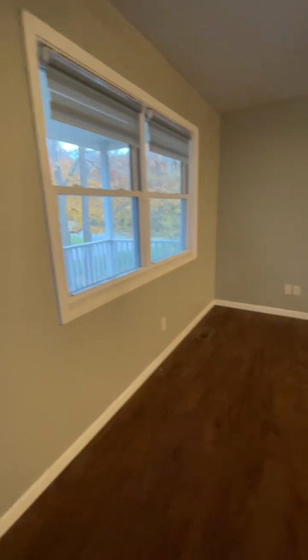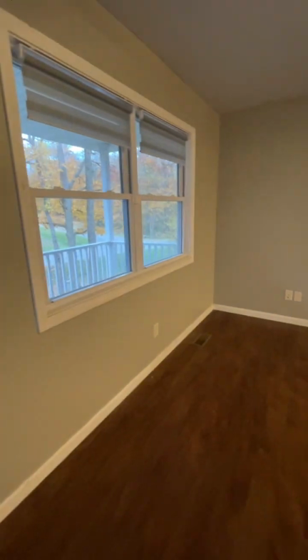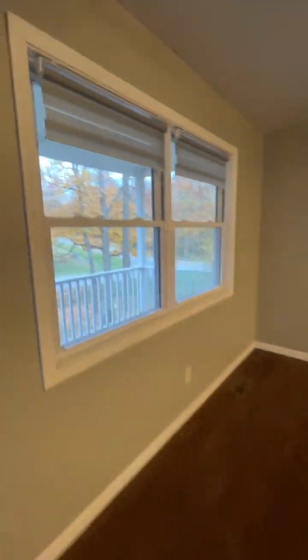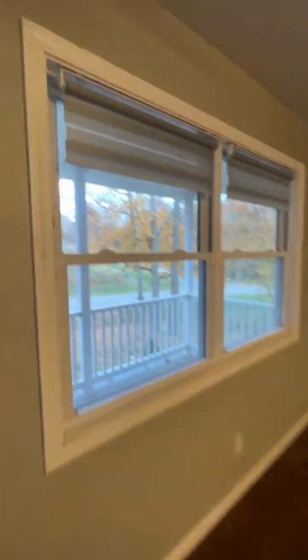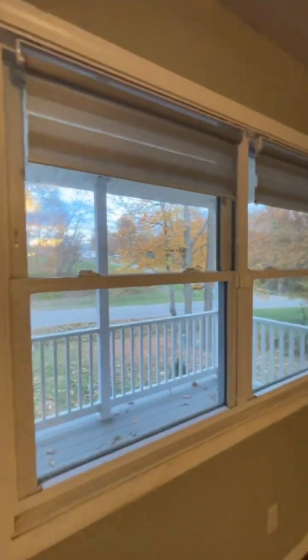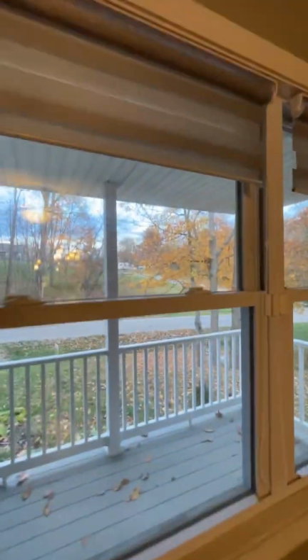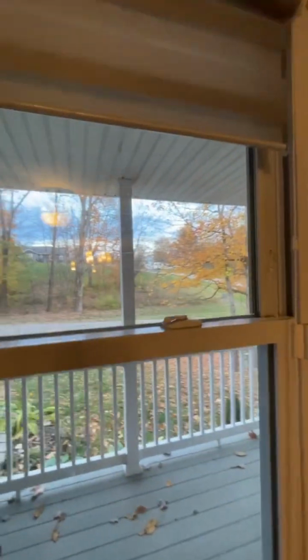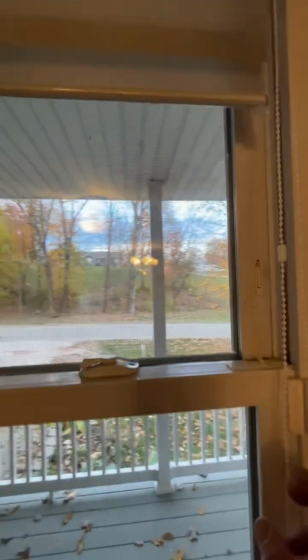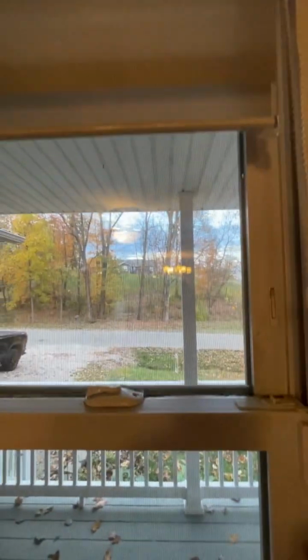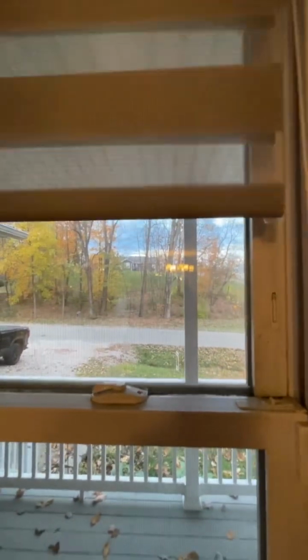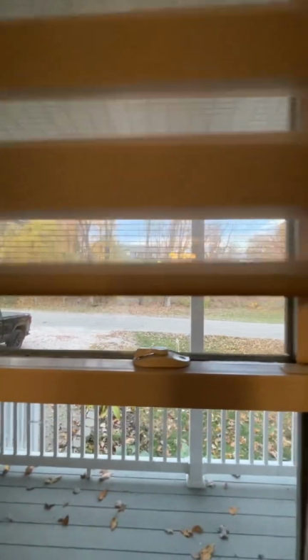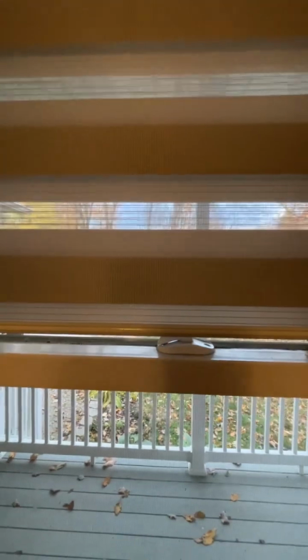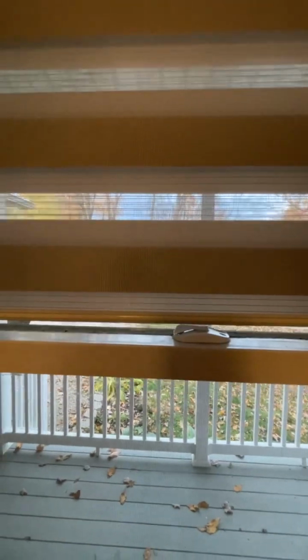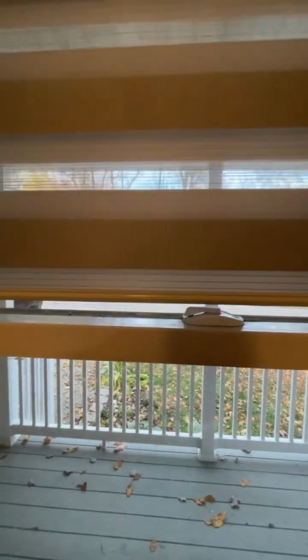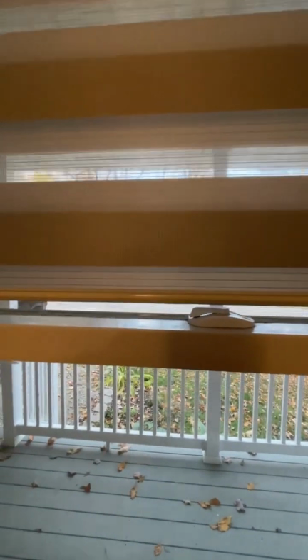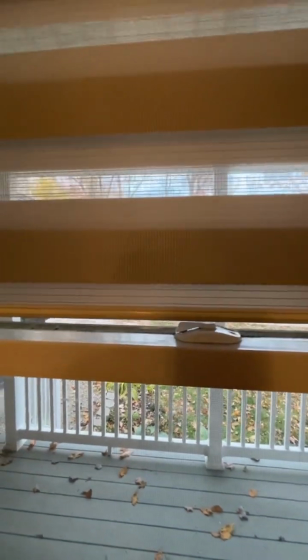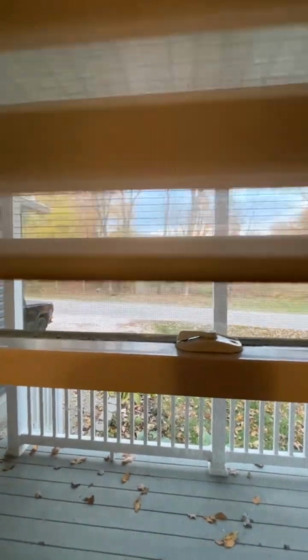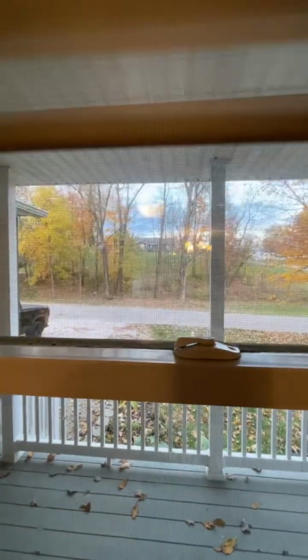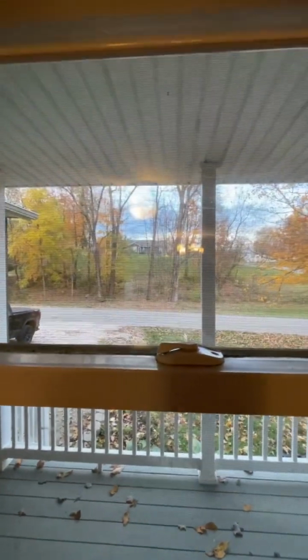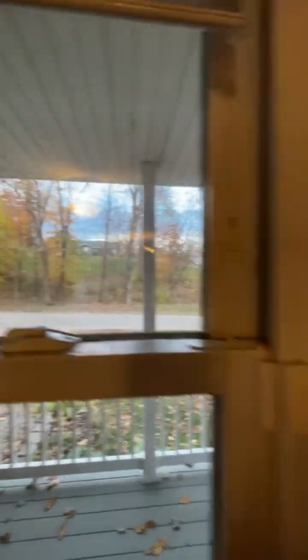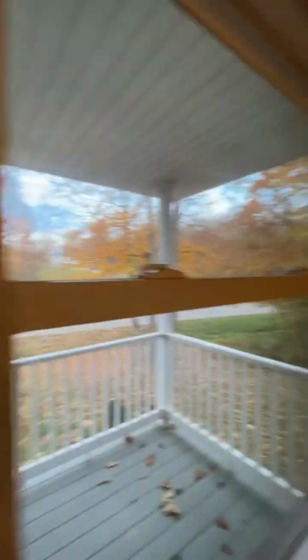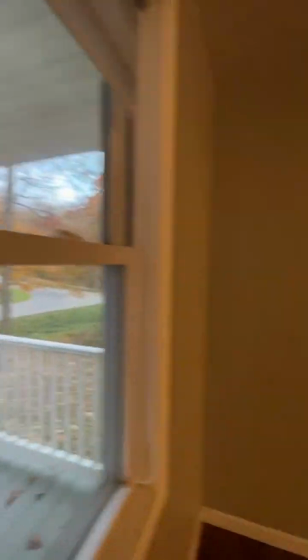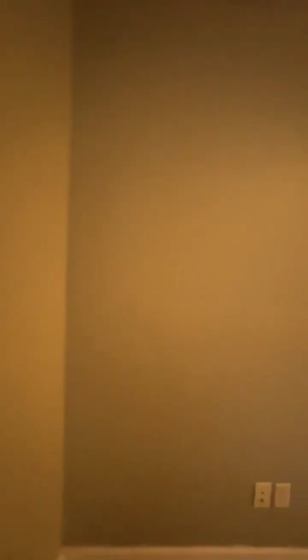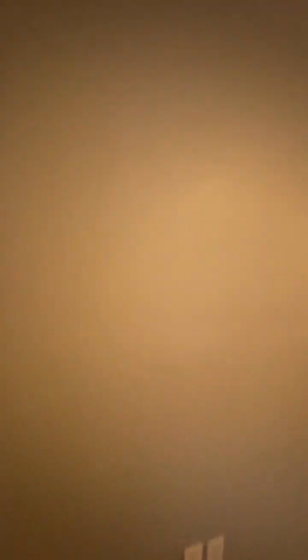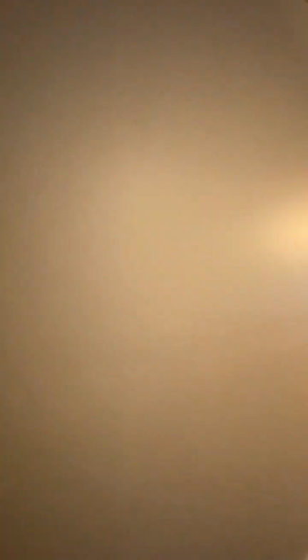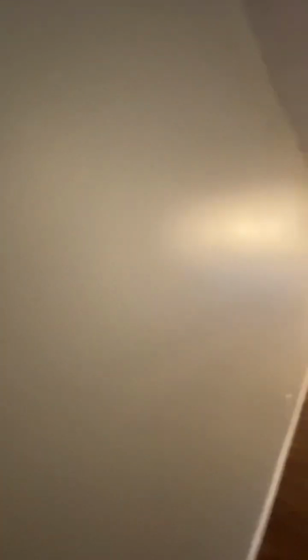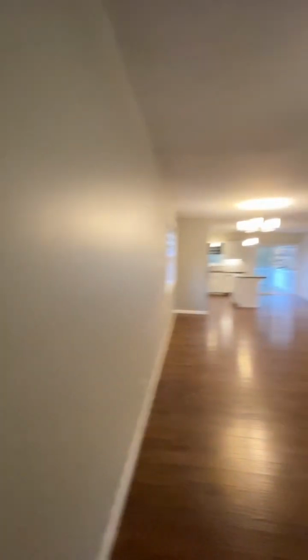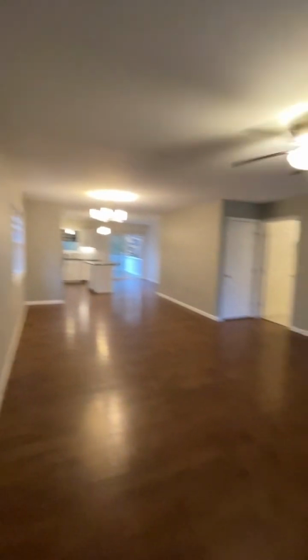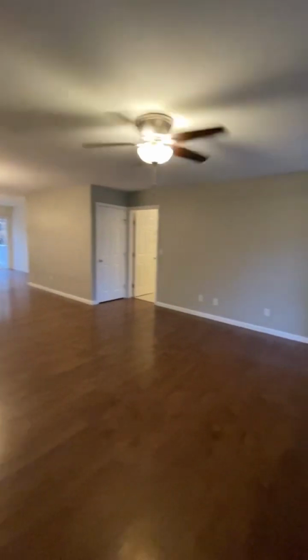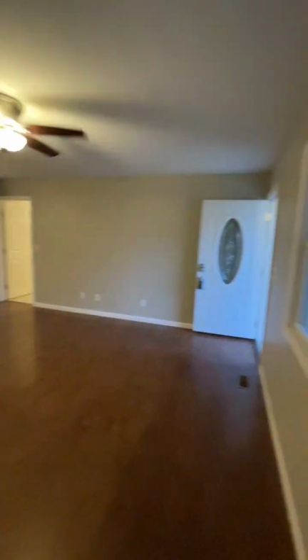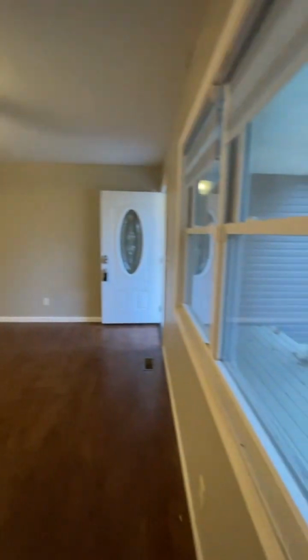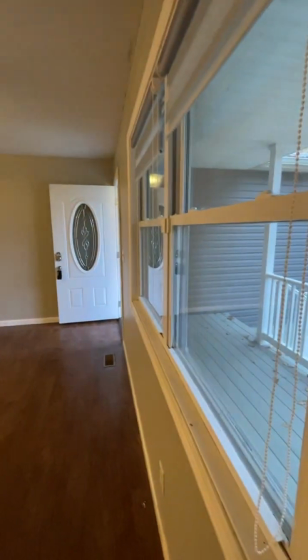Large living room. All these windows have custom blinds — very nice blinds. I'll probably reshoot this video after the cleaning is completely done, but I want to give you guys a sneak peek.